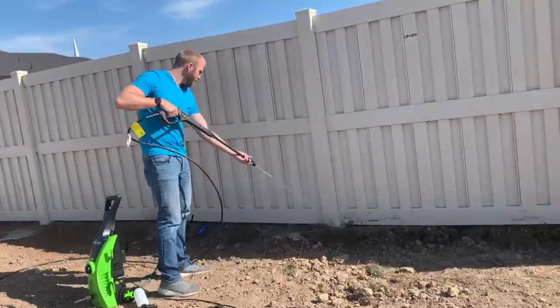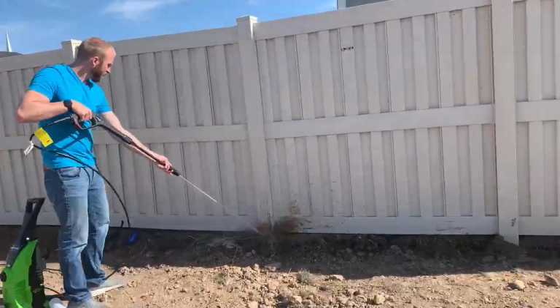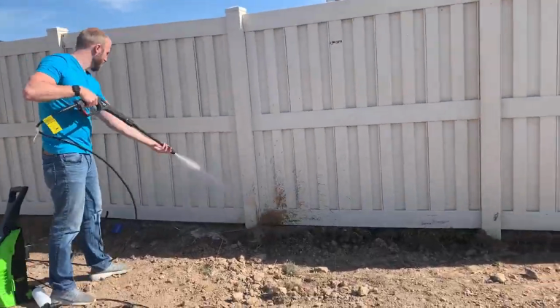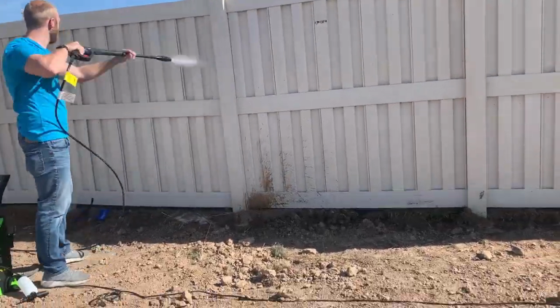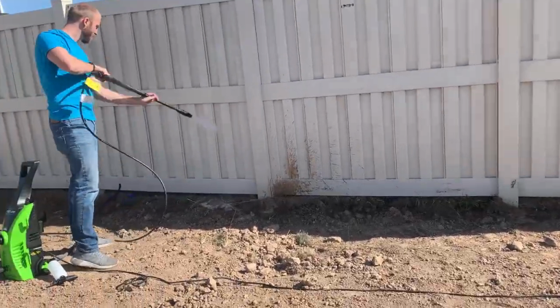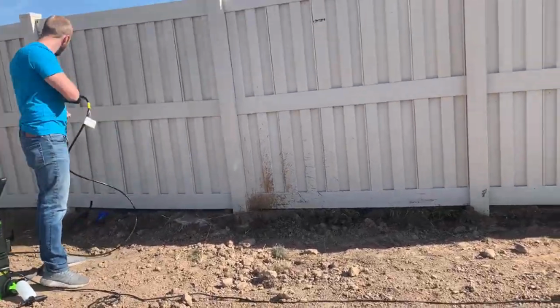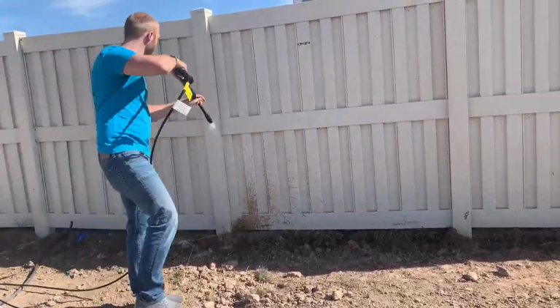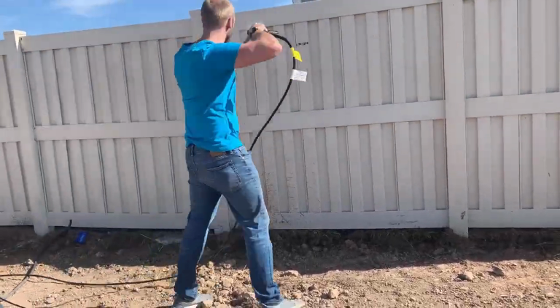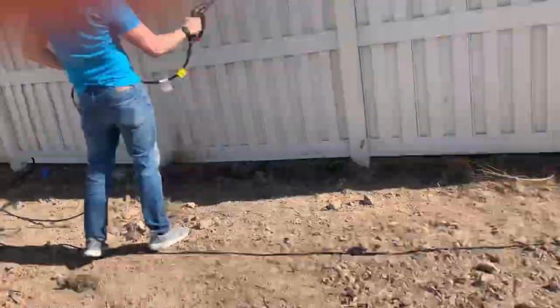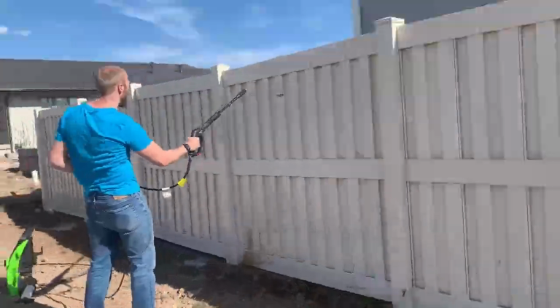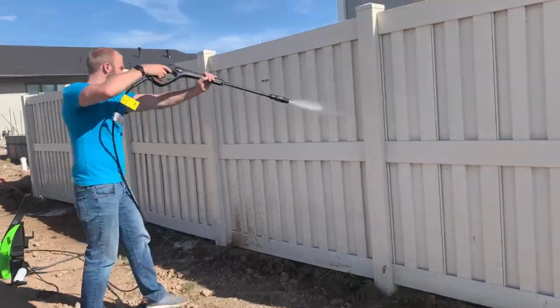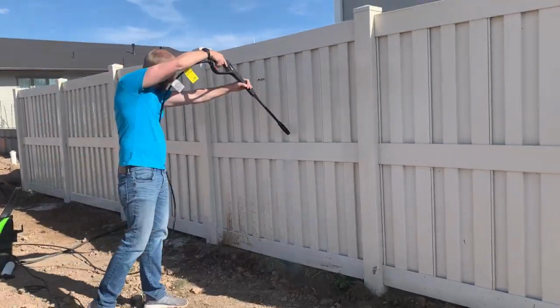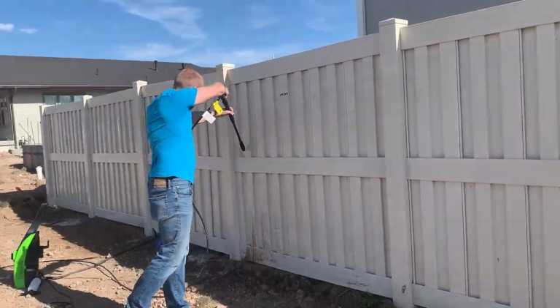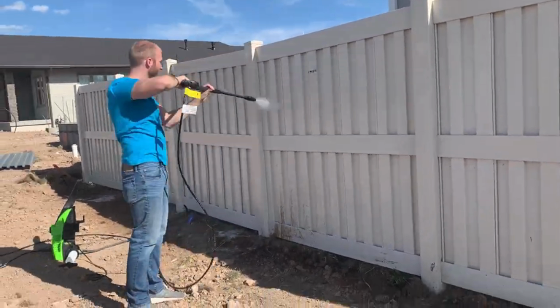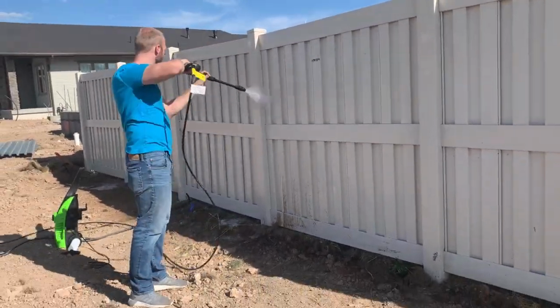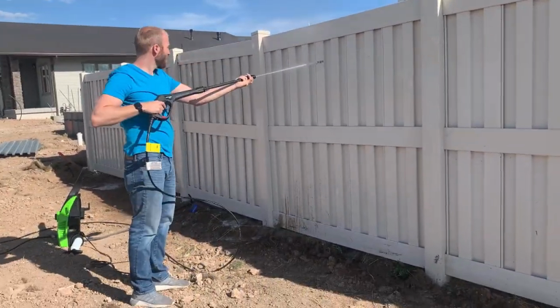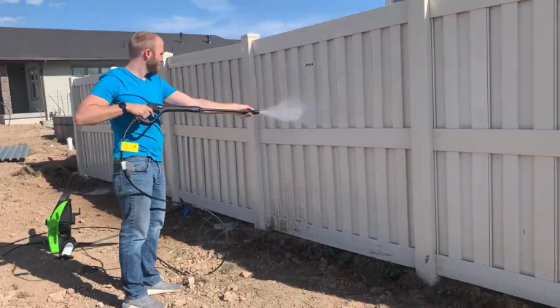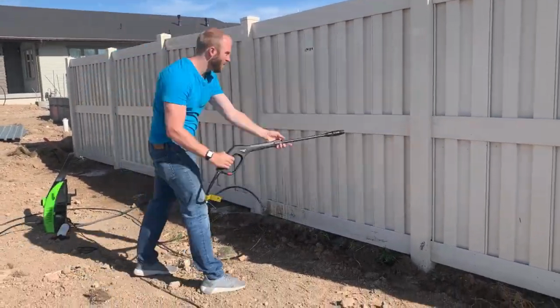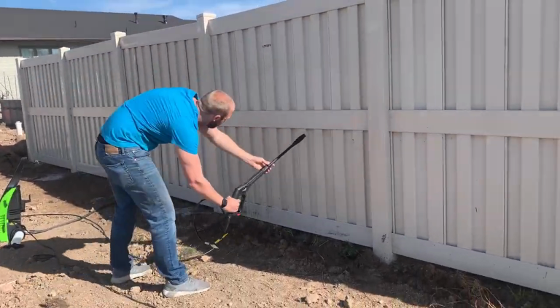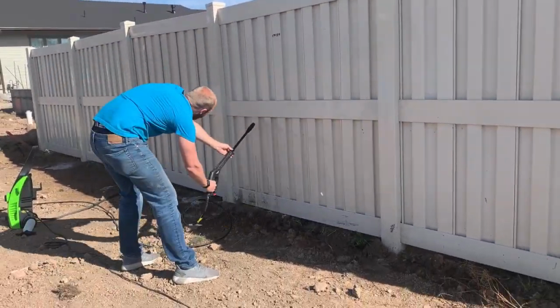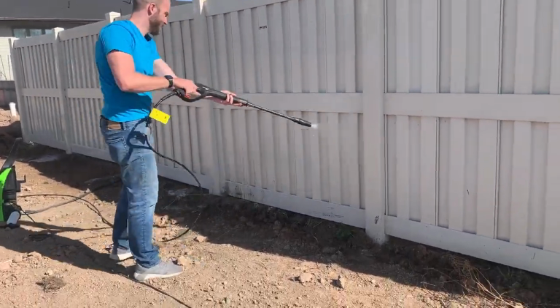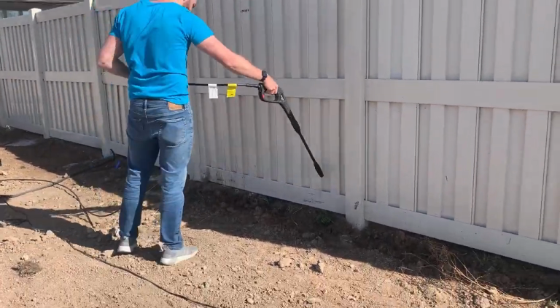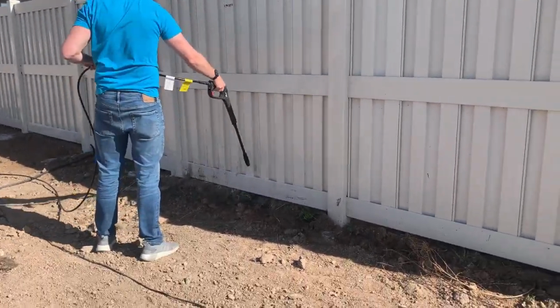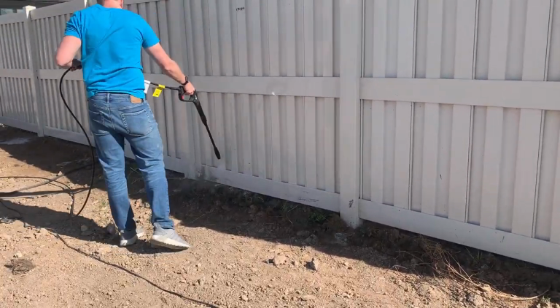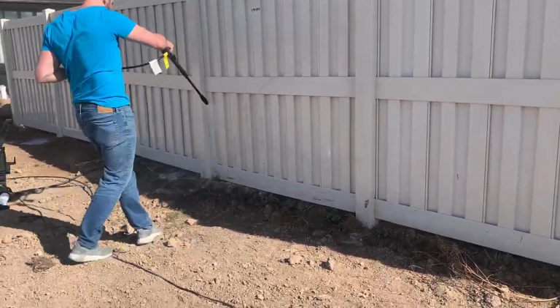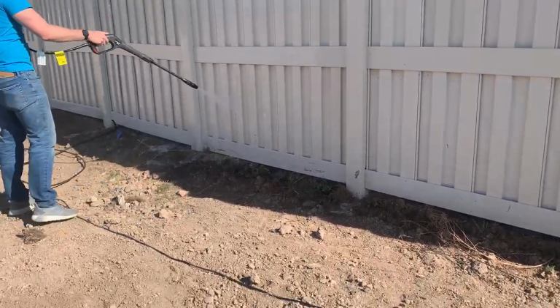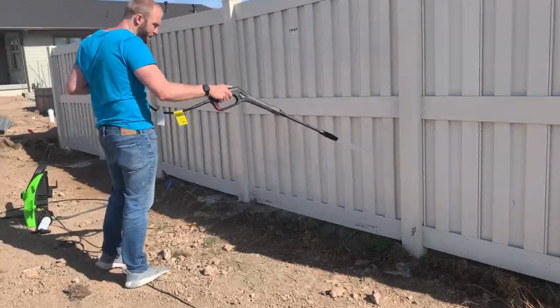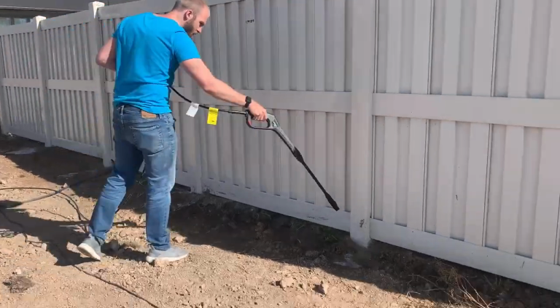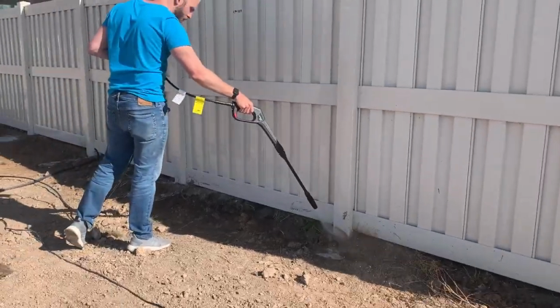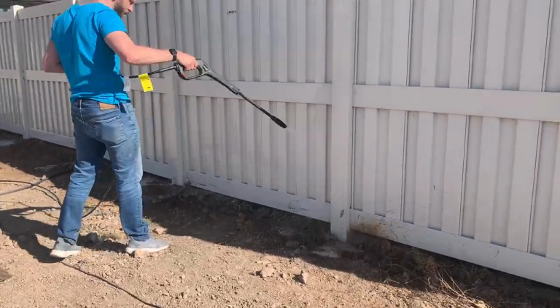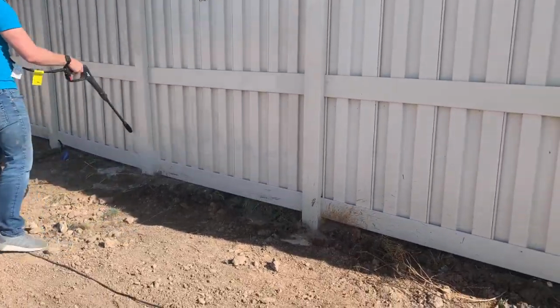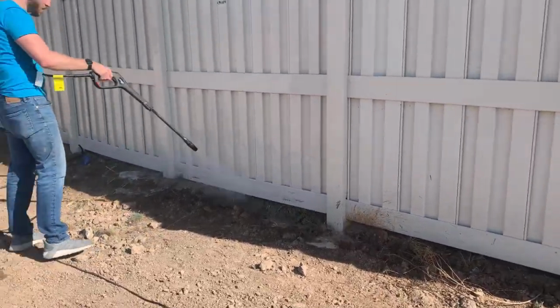Basically you're just going to spray down the area with soap and water, and then go back with the power washer with just clean water and spray the whole entire surface down.